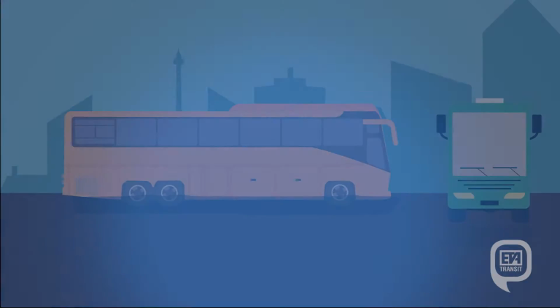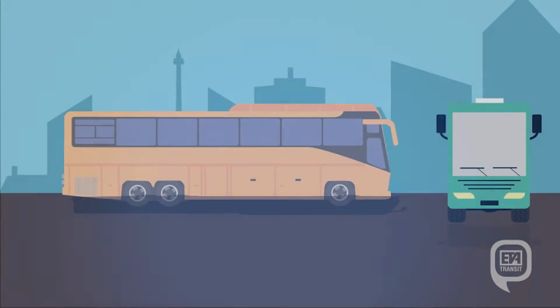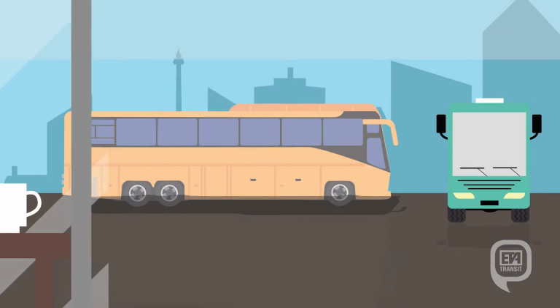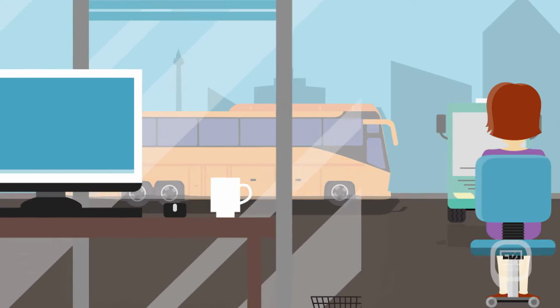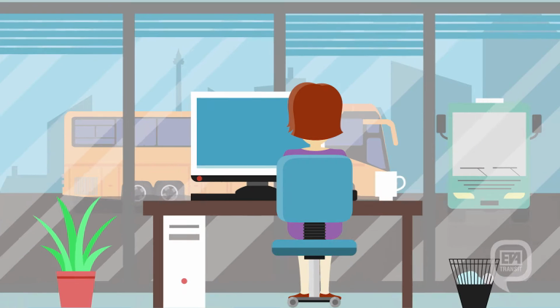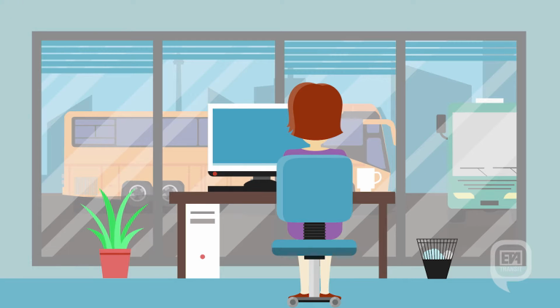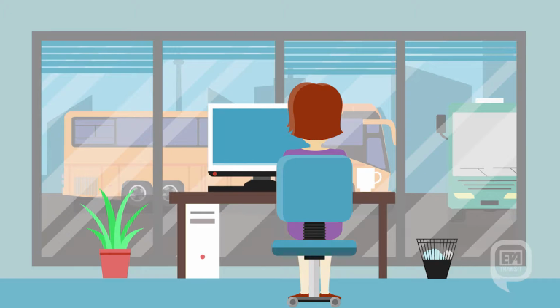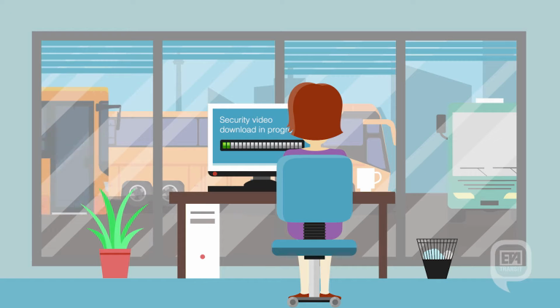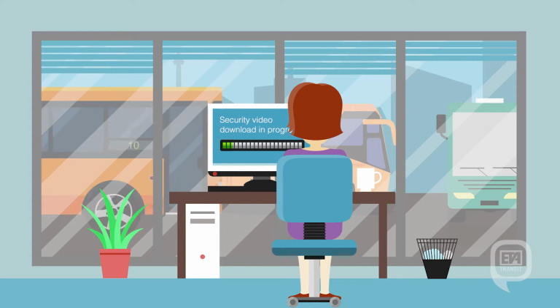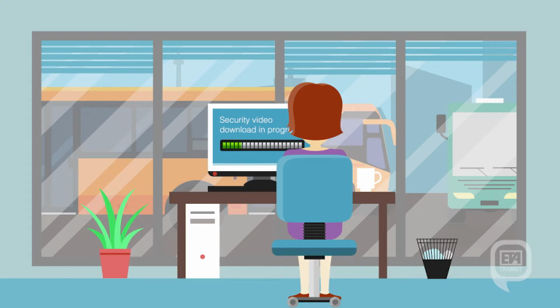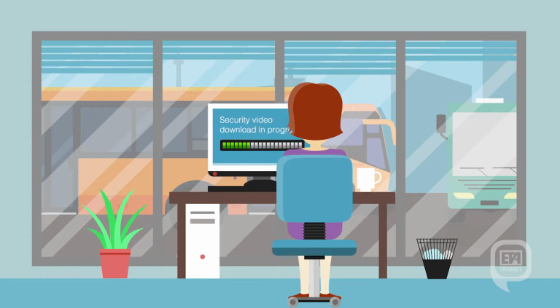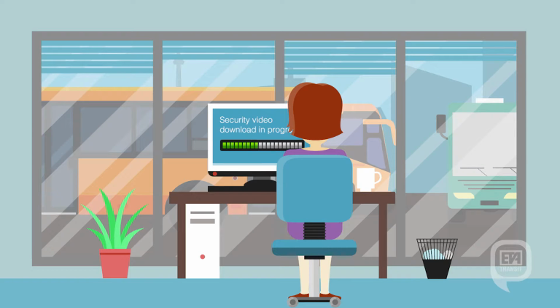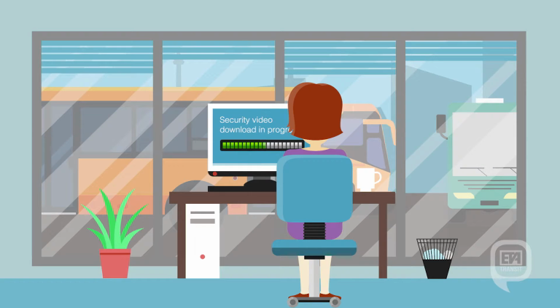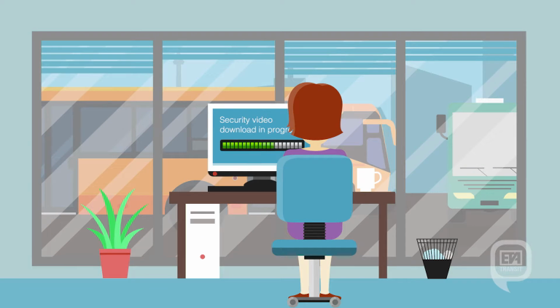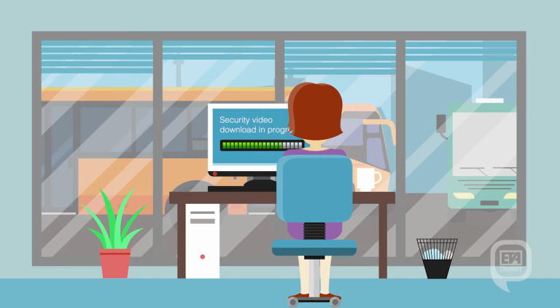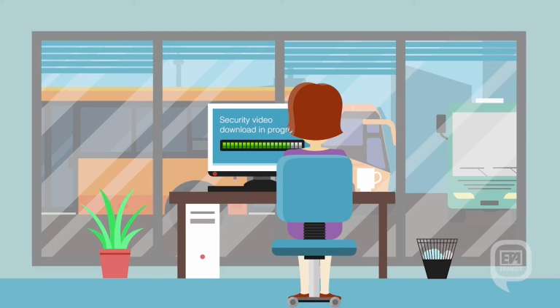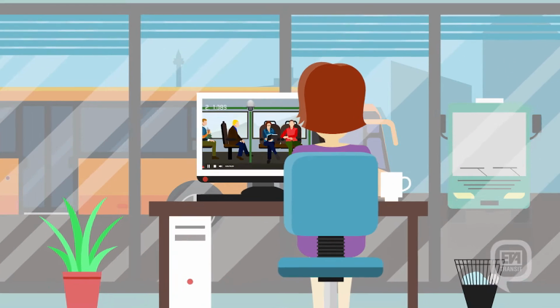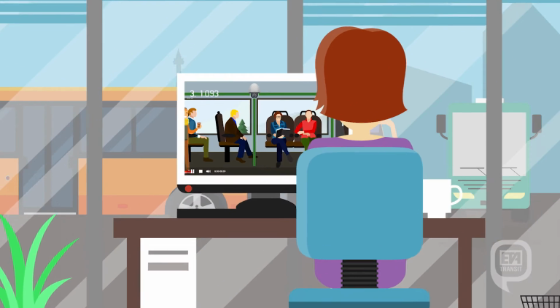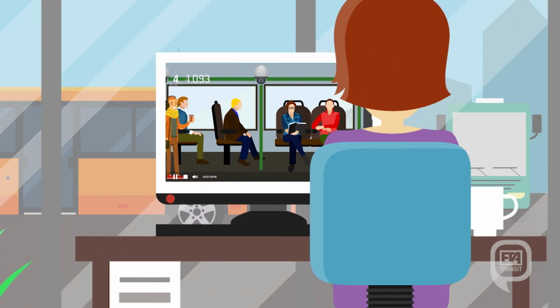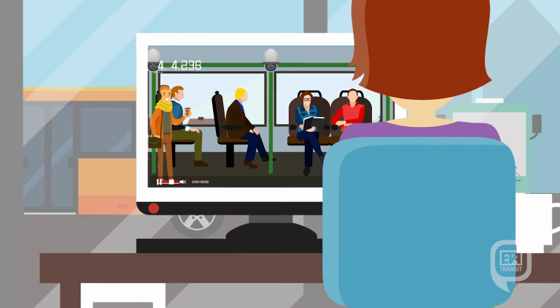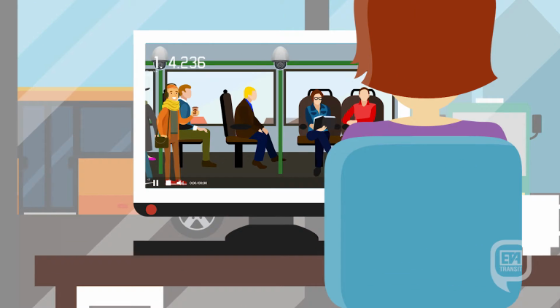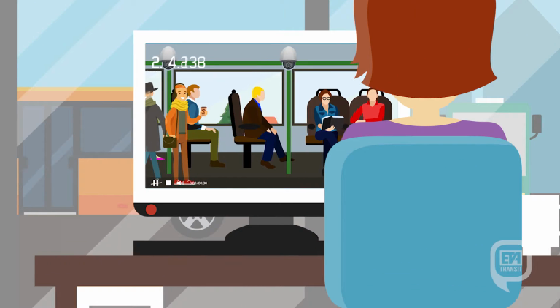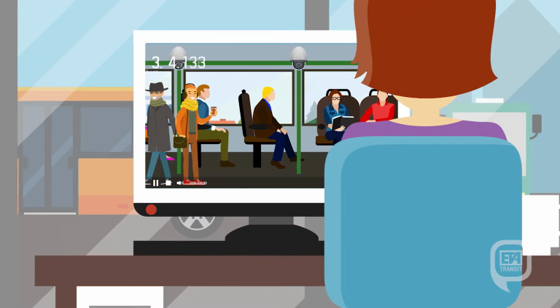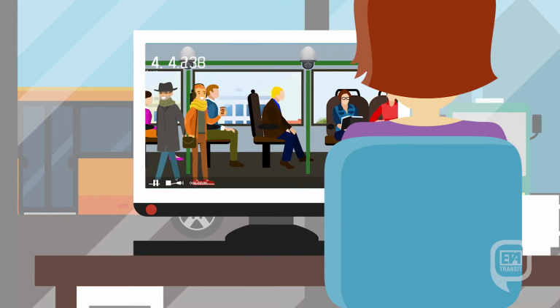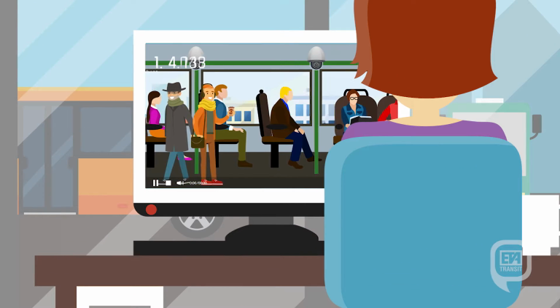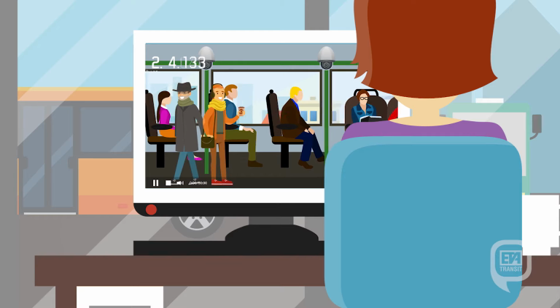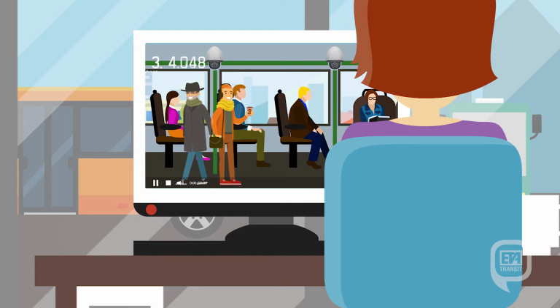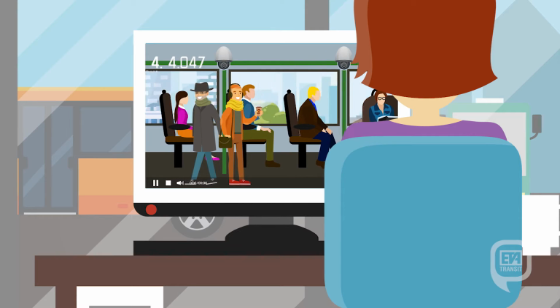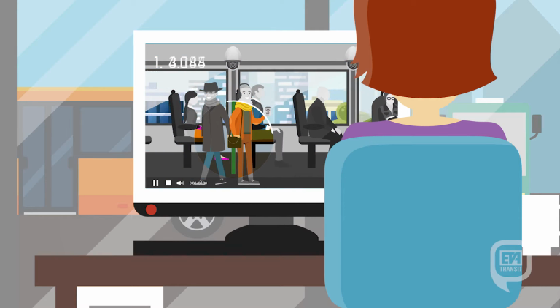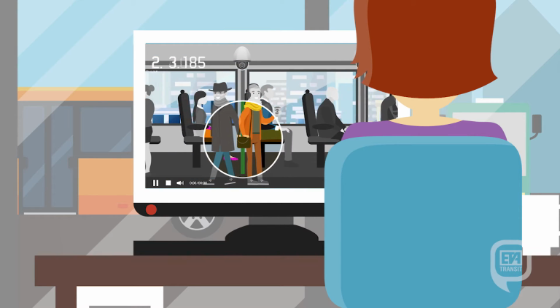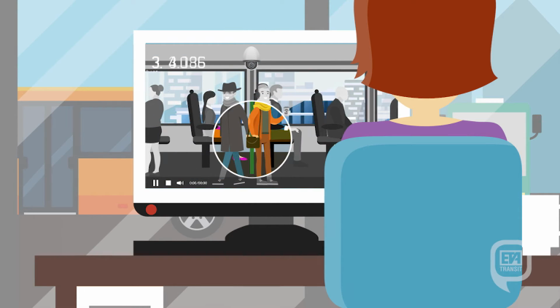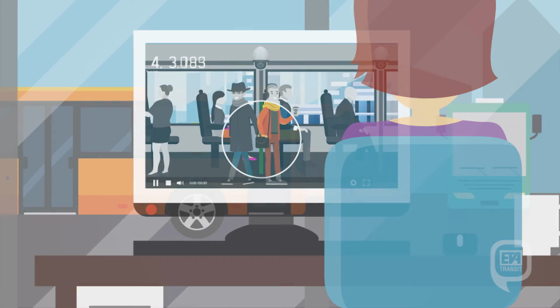When your vehicle arrives at your home base, its data is automatically downloaded and archived via a Wi-Fi connection. Simple and secure. Spot Mobile Video provides documented security and safety for your most precious cargo.